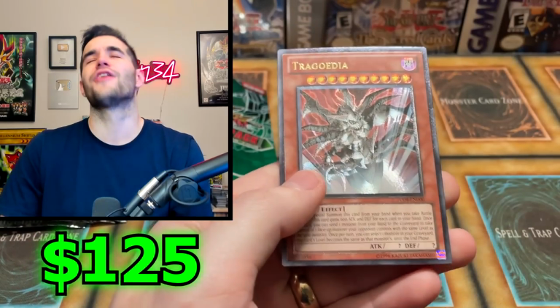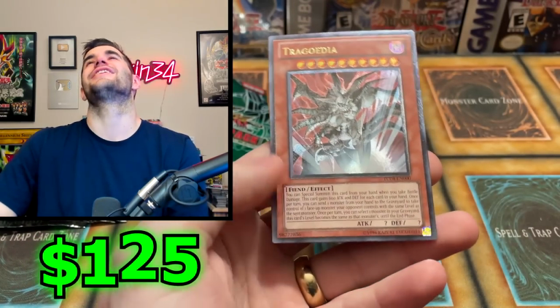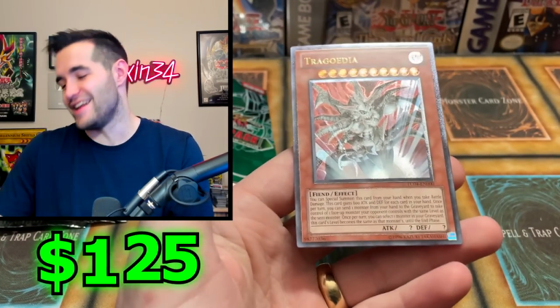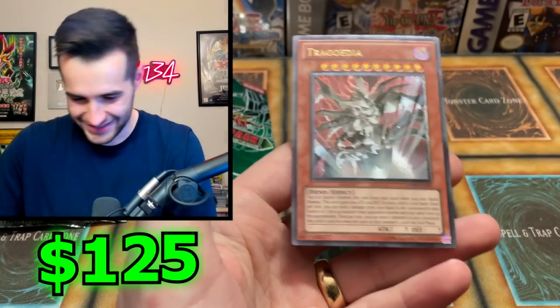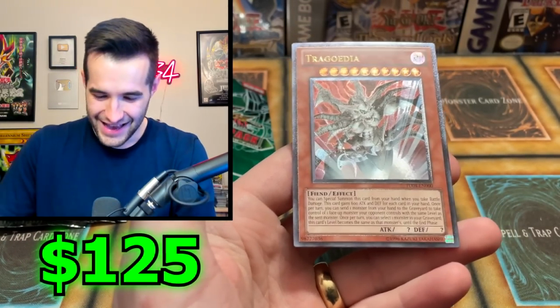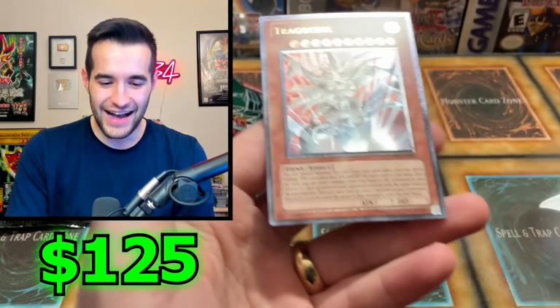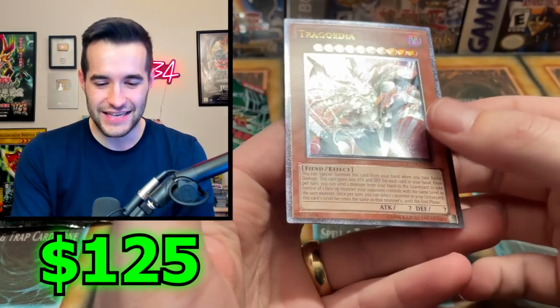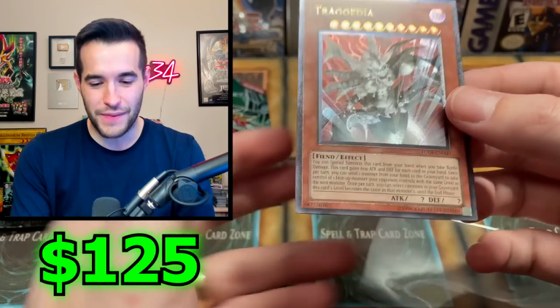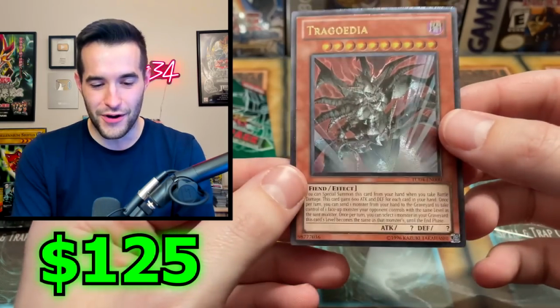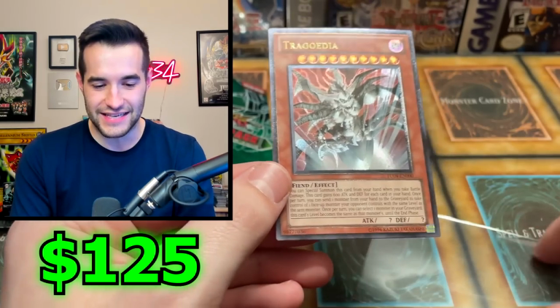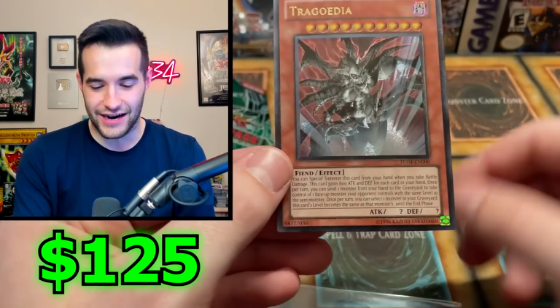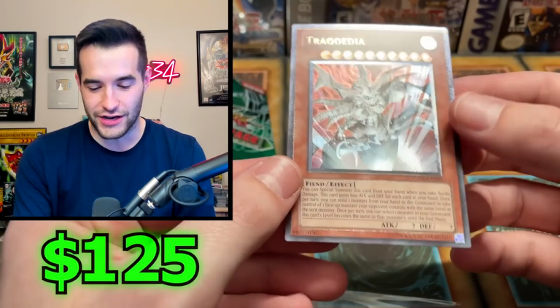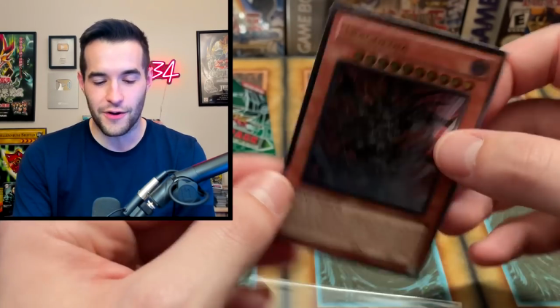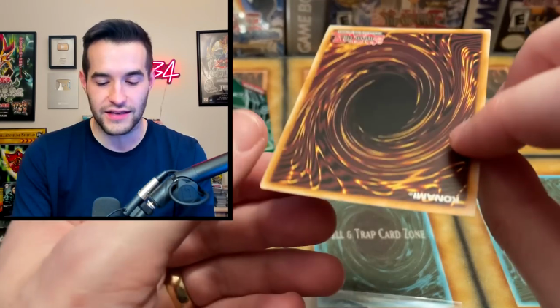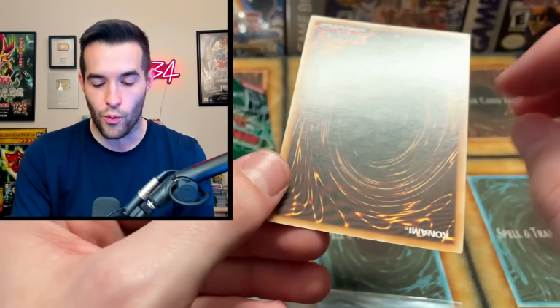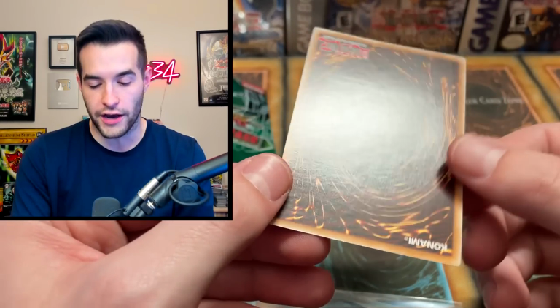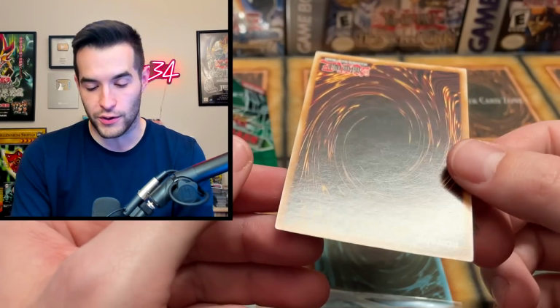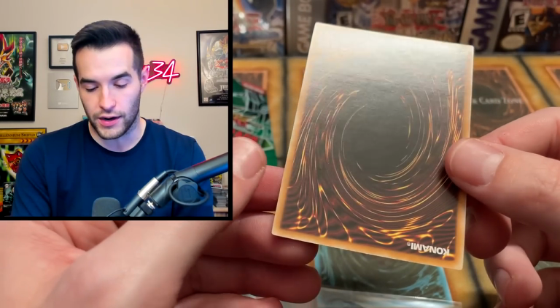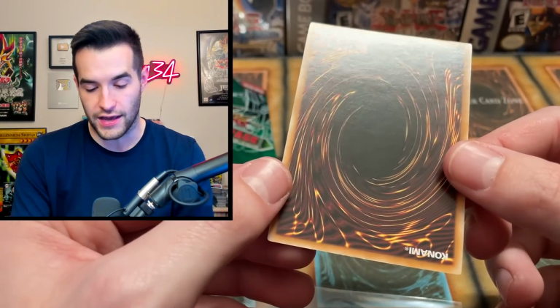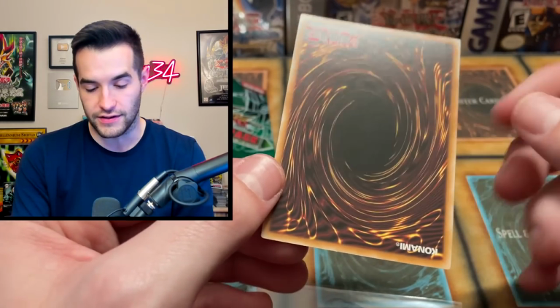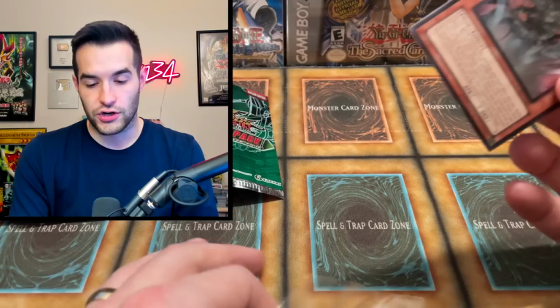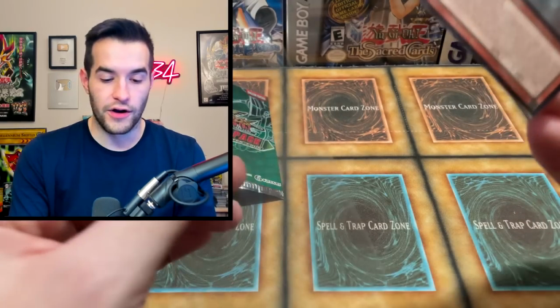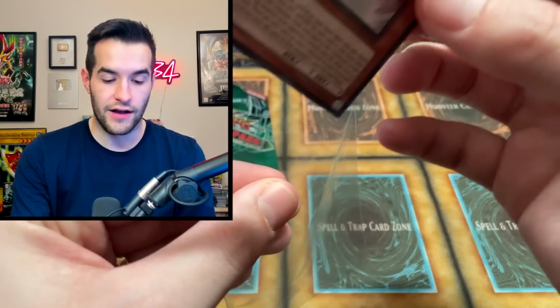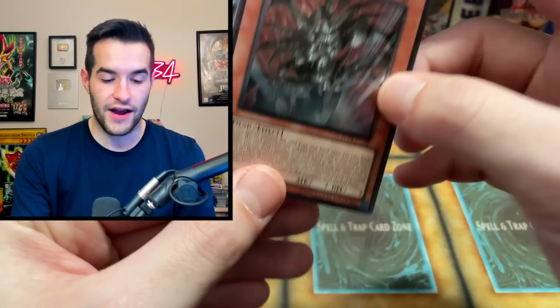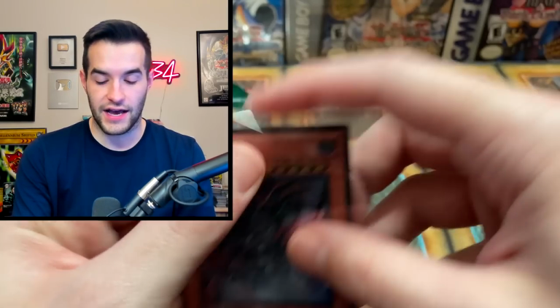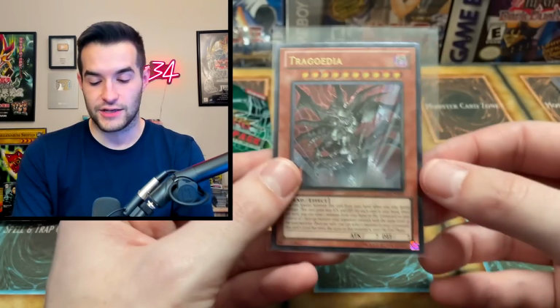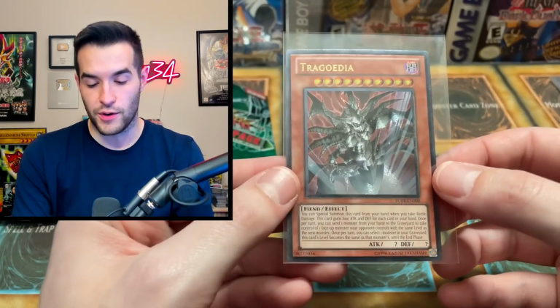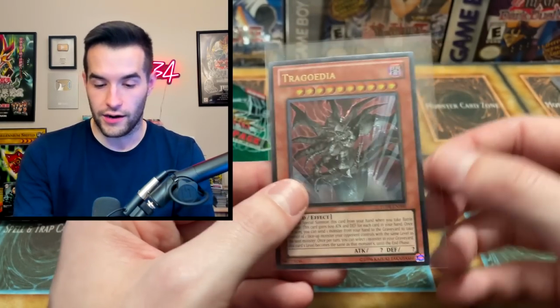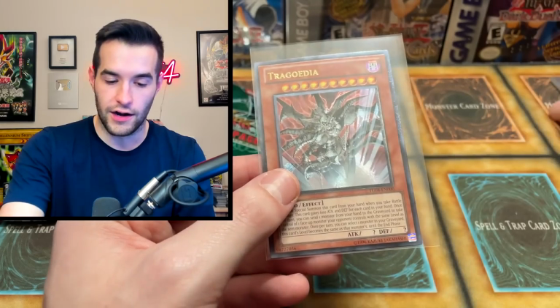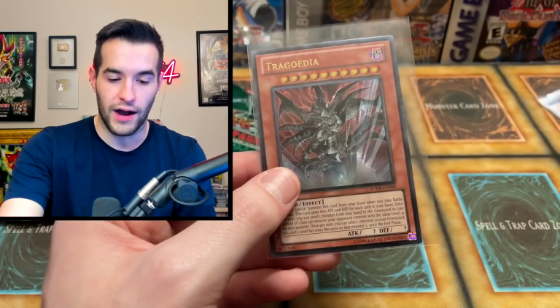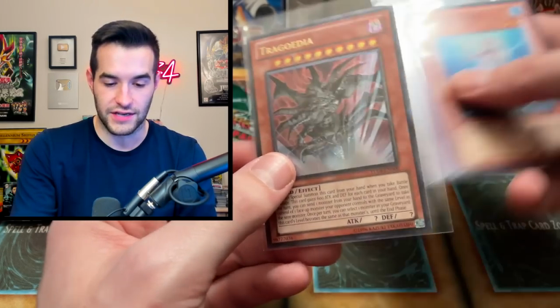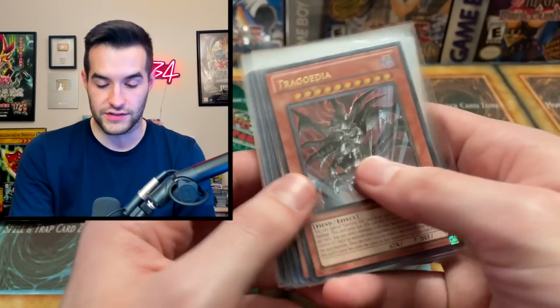Oh thank goodness. I was in despair mode for a second. Trigodia — we at least got one Ultimate Rare! Thank goodness. That's an Ultimate Rare — oh wow I was getting nervous there.